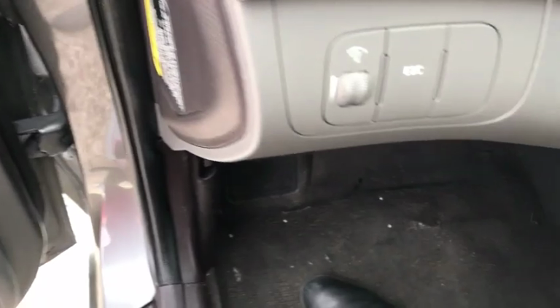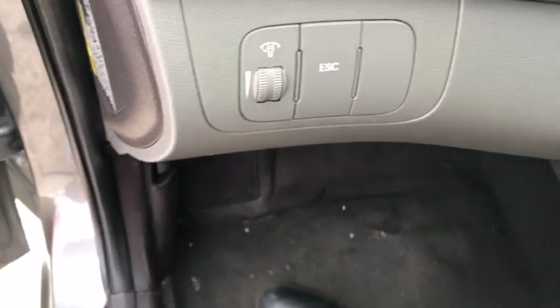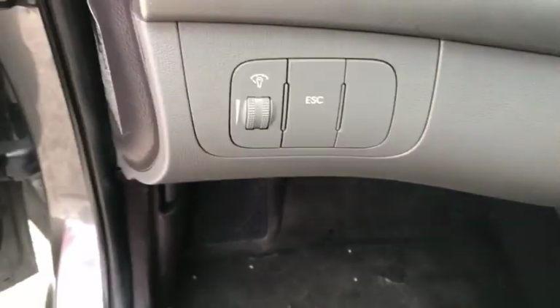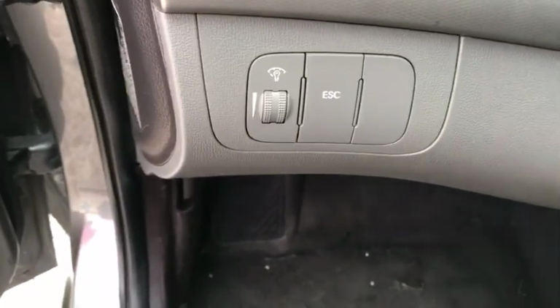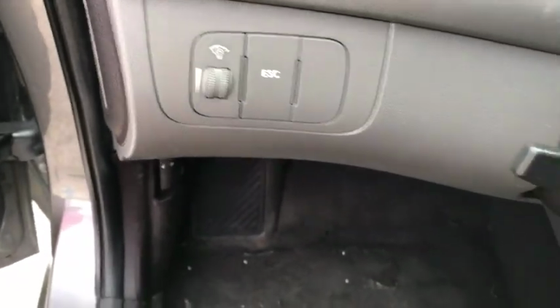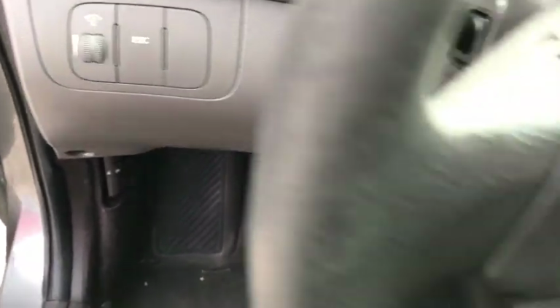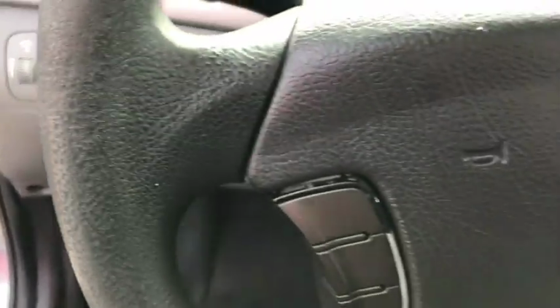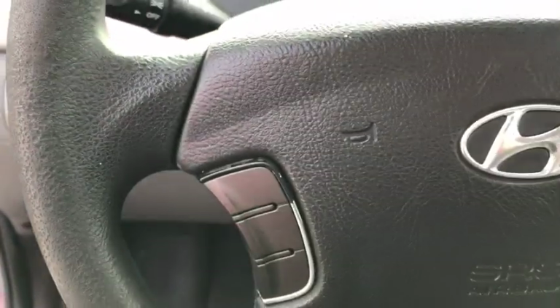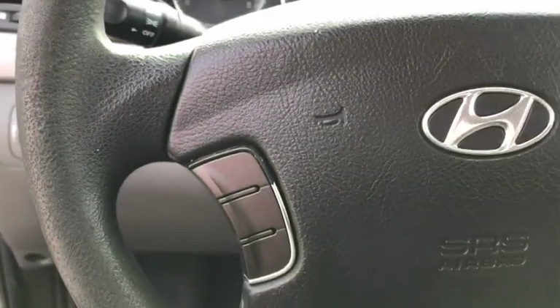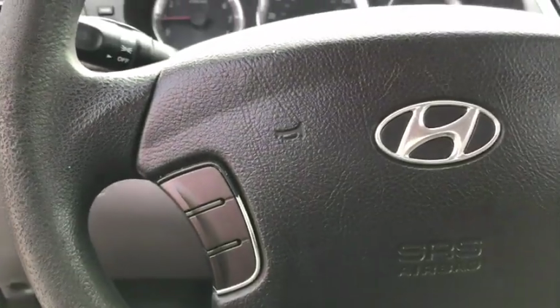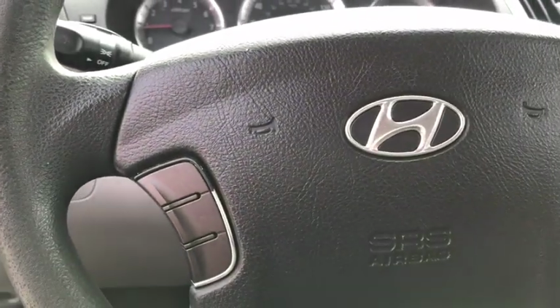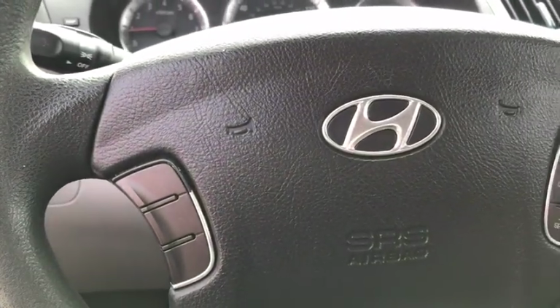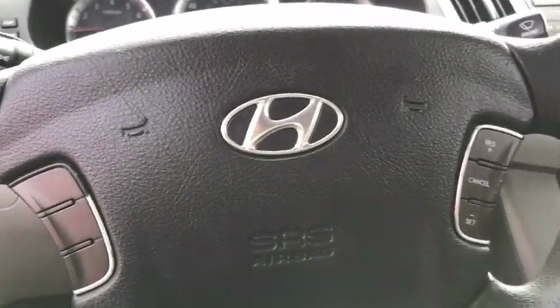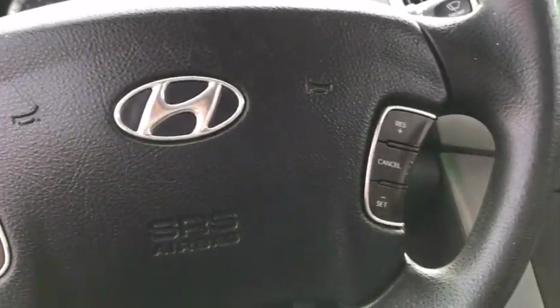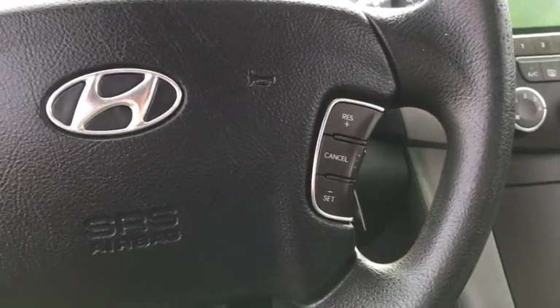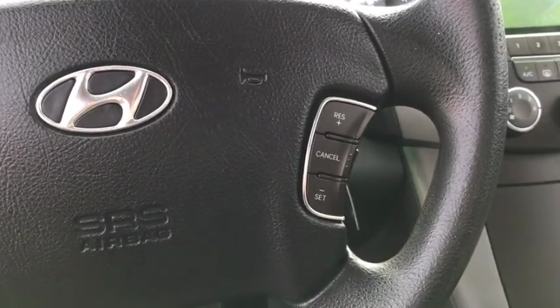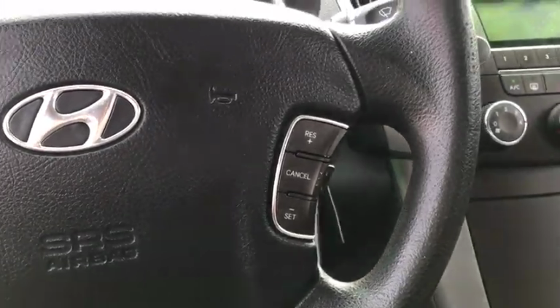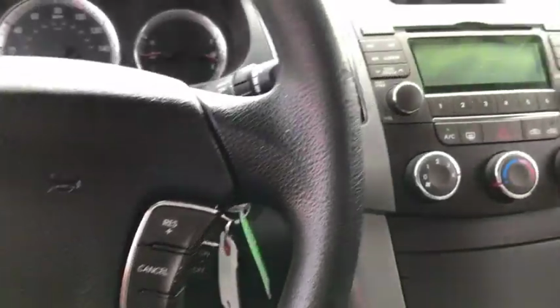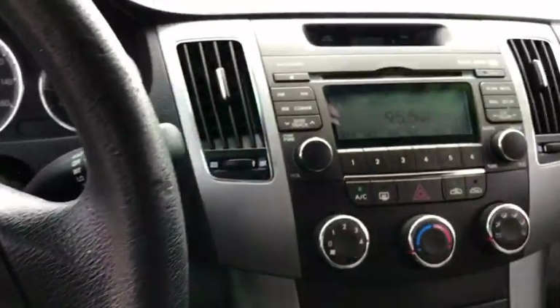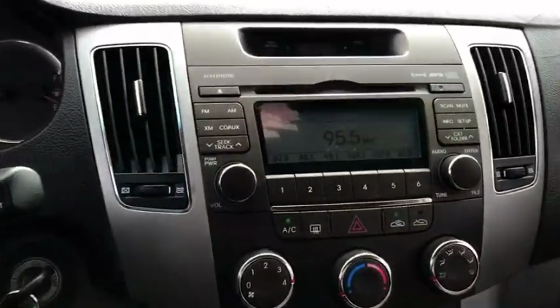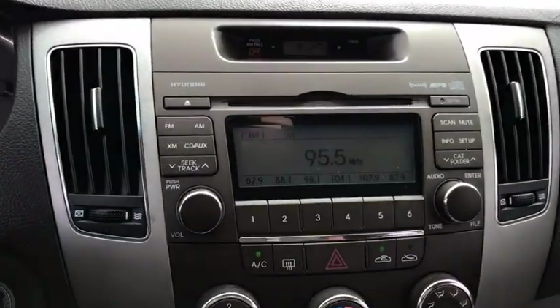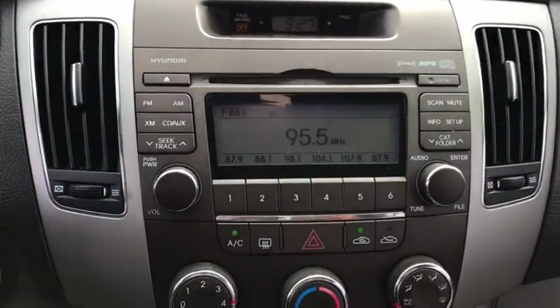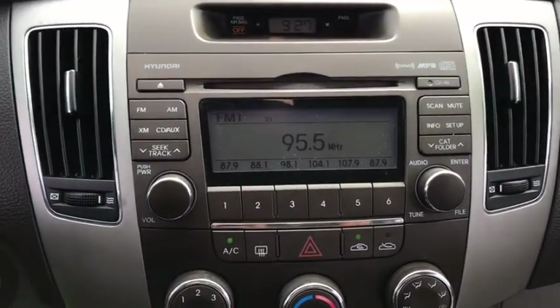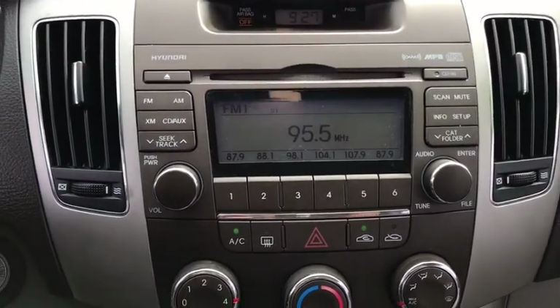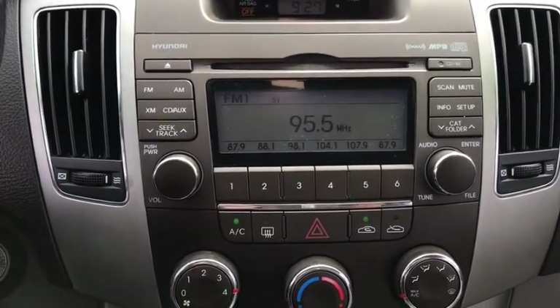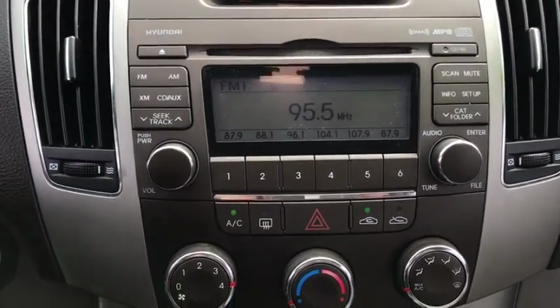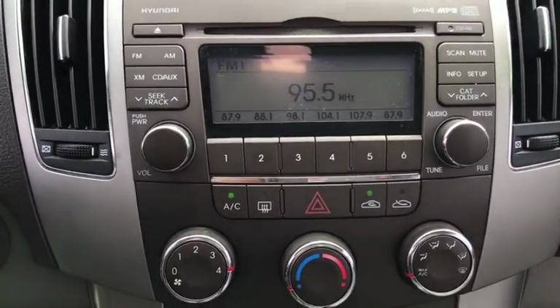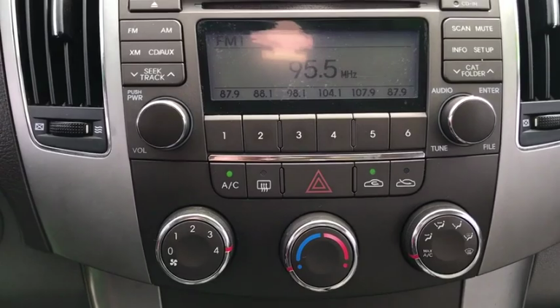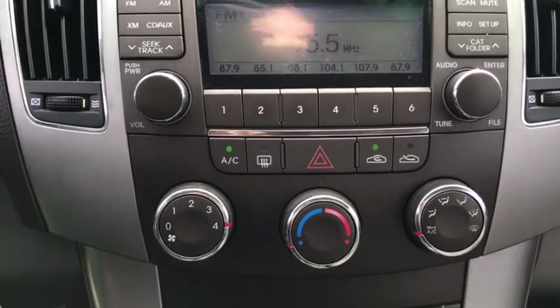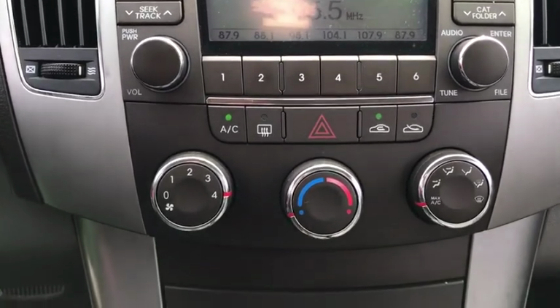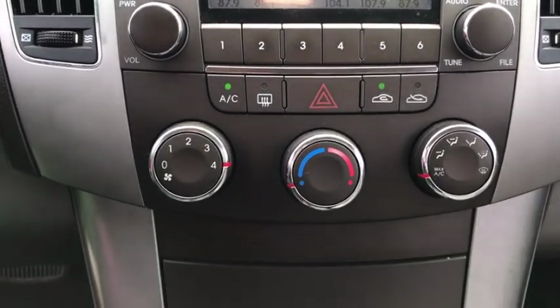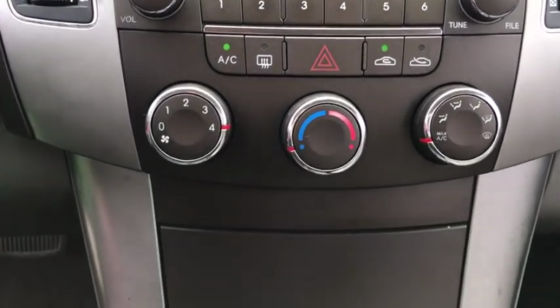MP3 player, passenger airbag, child safety locks, power door locks, CD player, power windows, bucket seats, side head airbag, electronic stability control, rear head airbag.